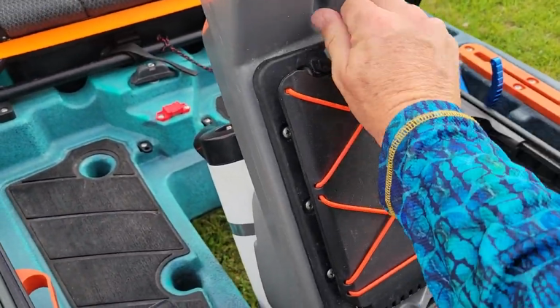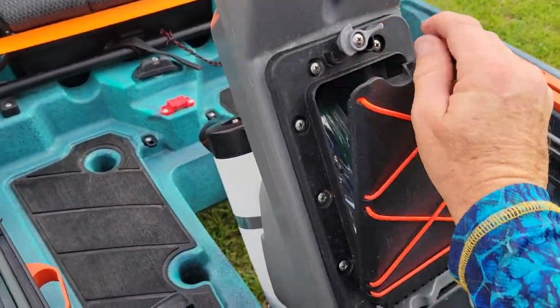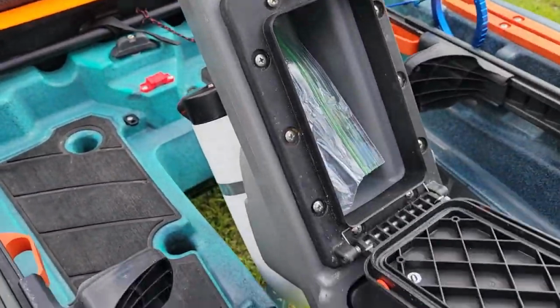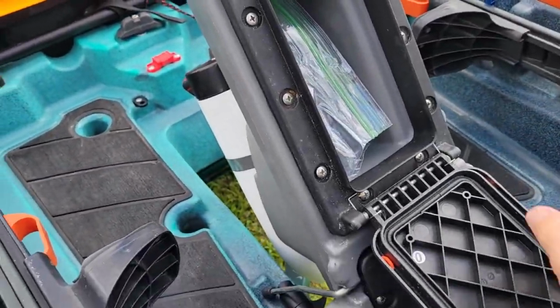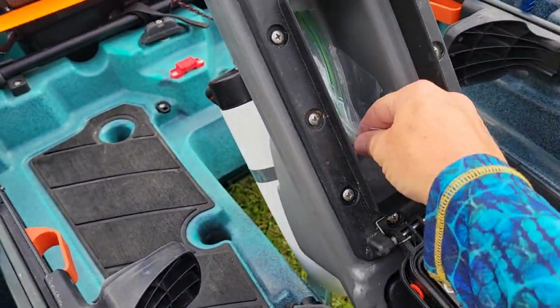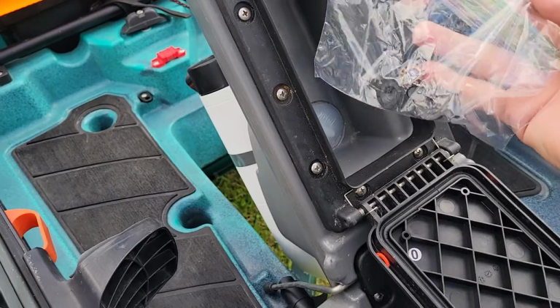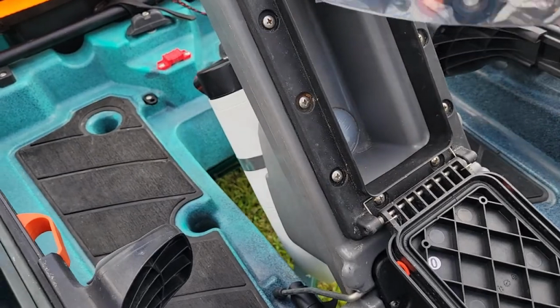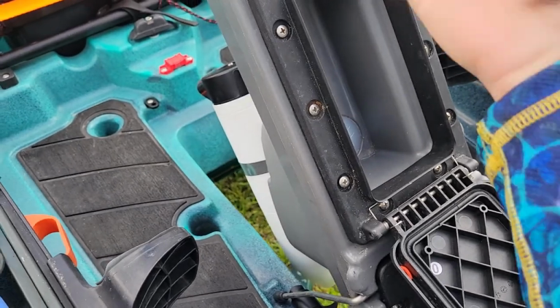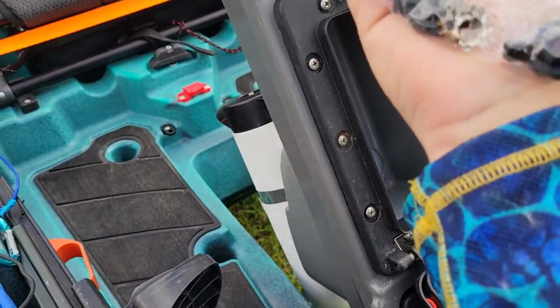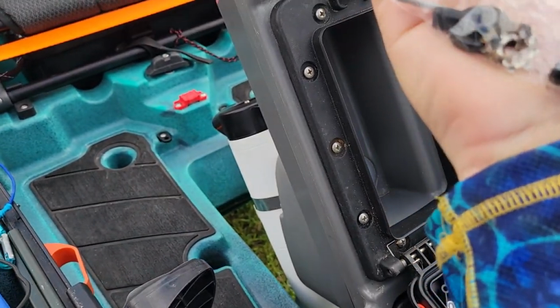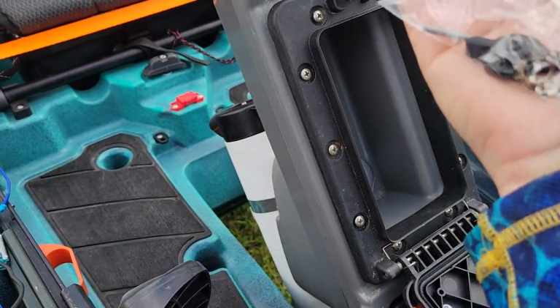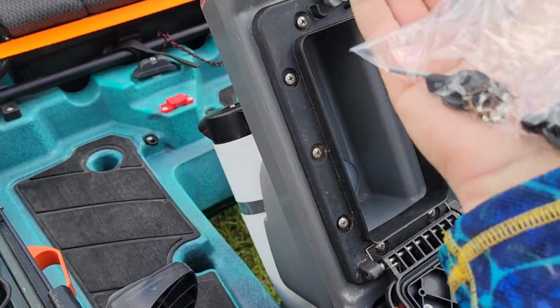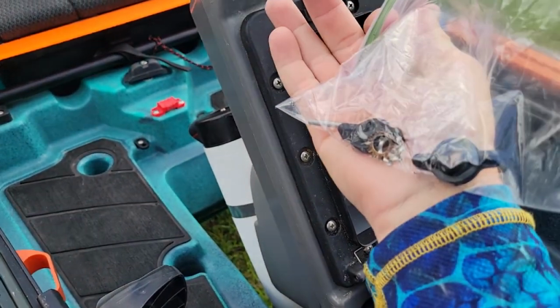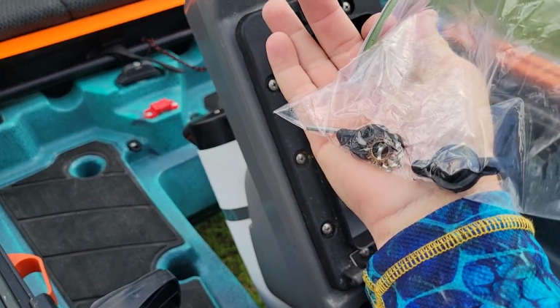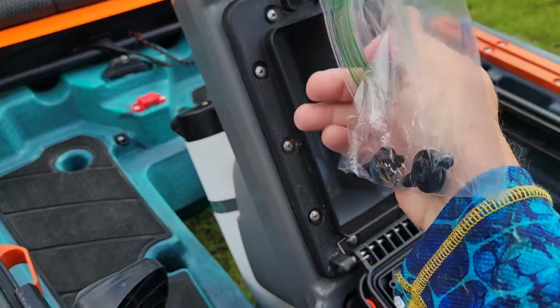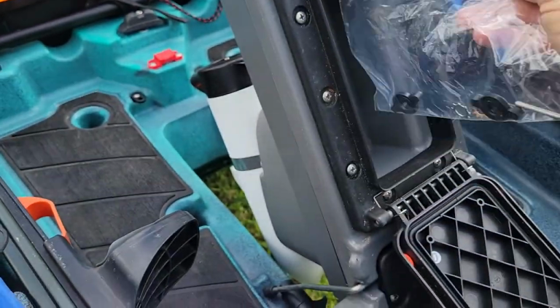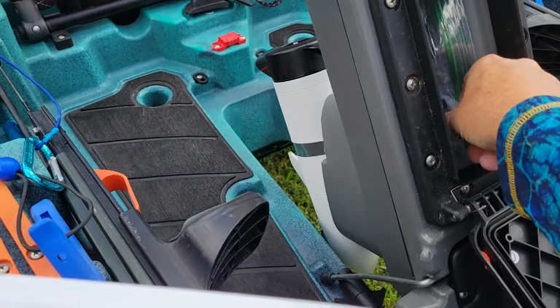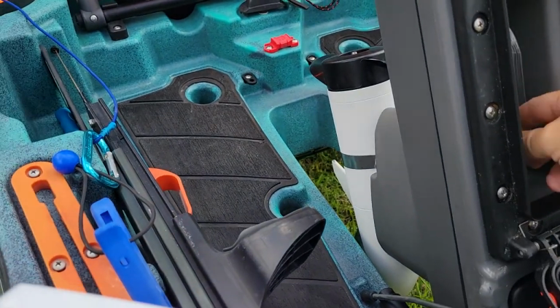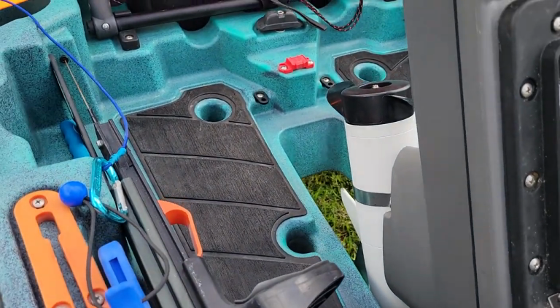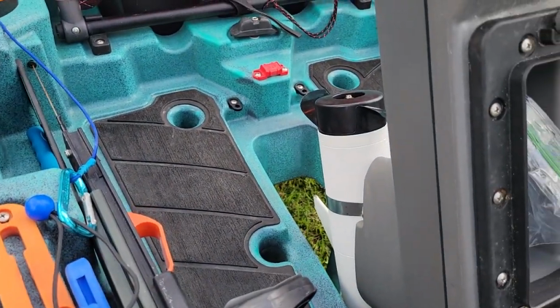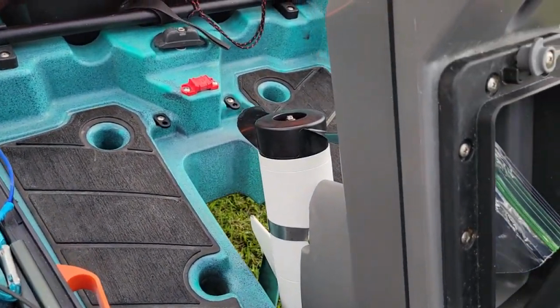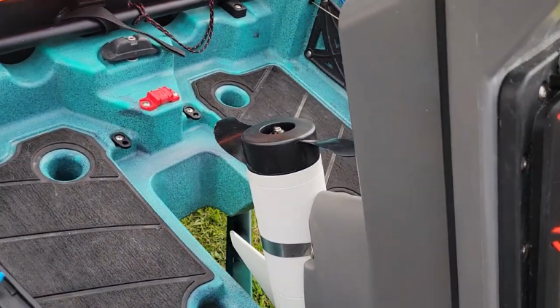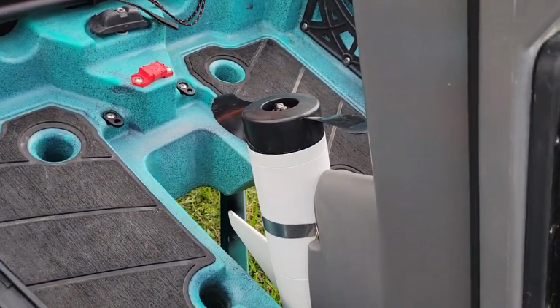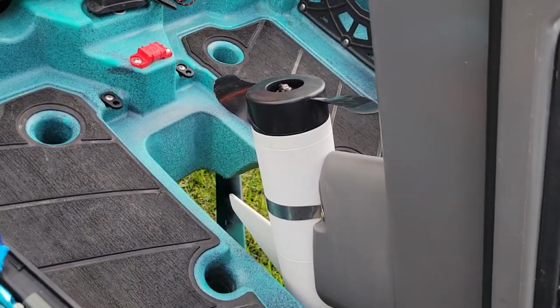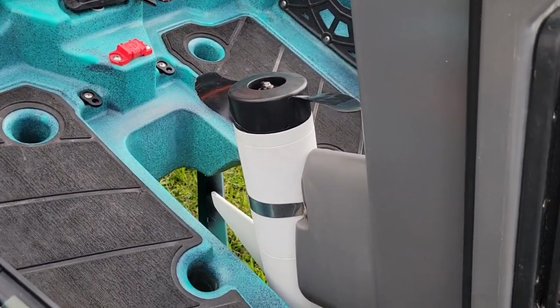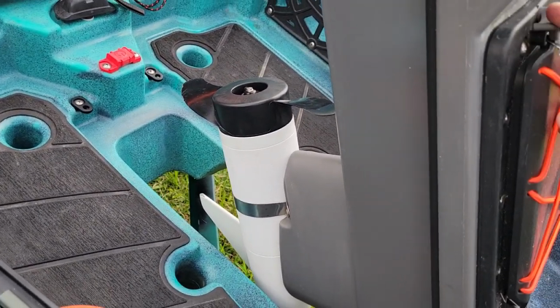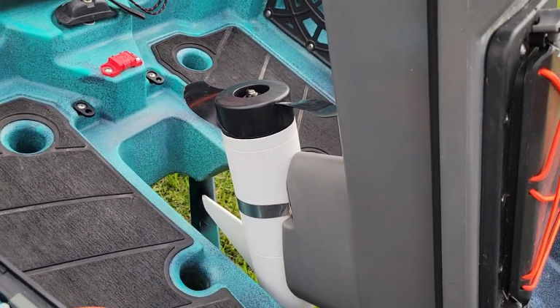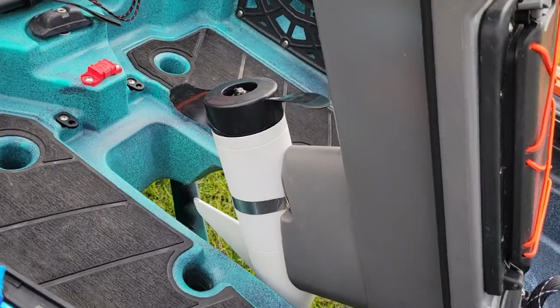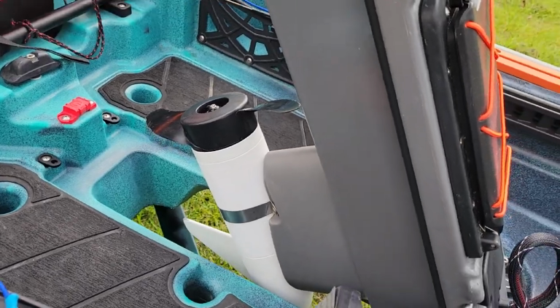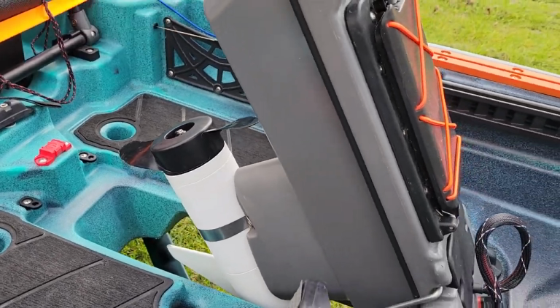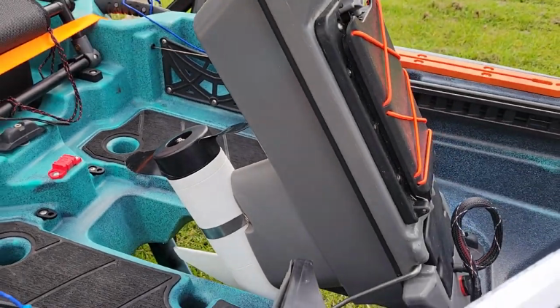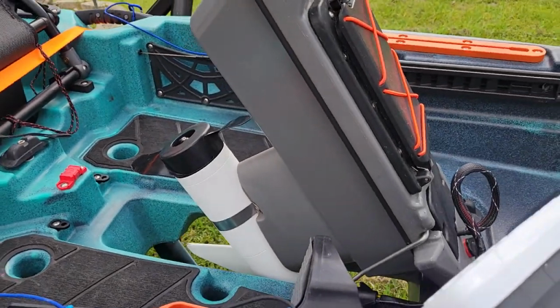Inside of here I just have a little Ziploc bag which has a nut and a new shear pin for the Minn Kota. The prop is brand new — I've used it one time while we were out just the other day. It's a saltwater 45-pound thrust.